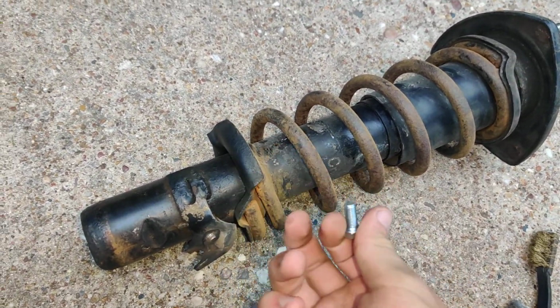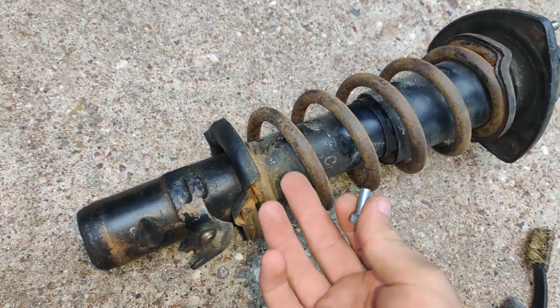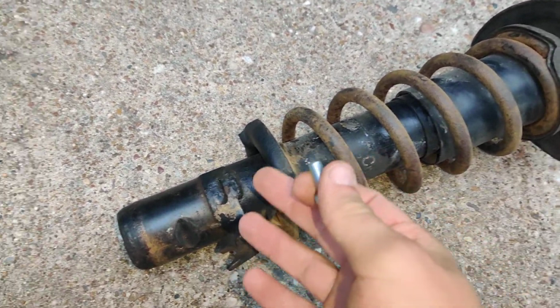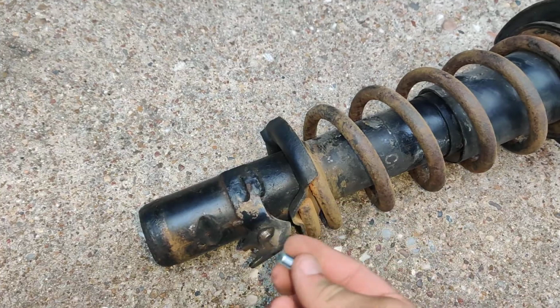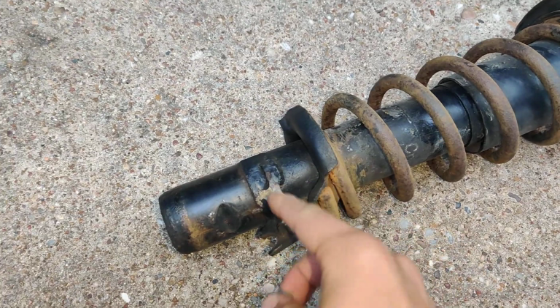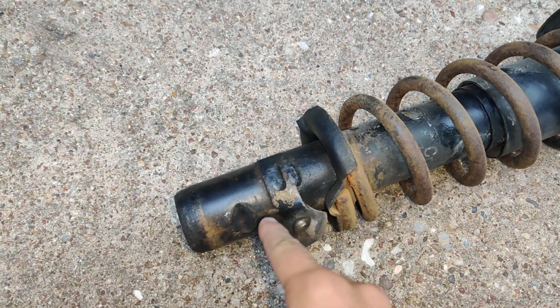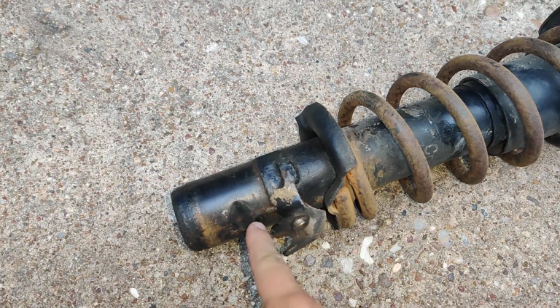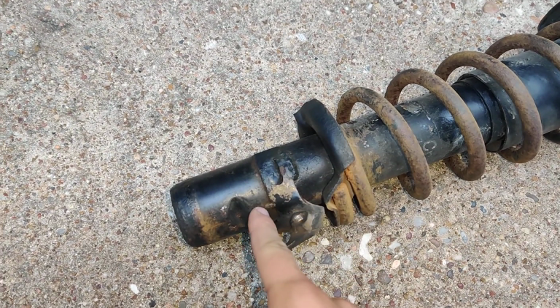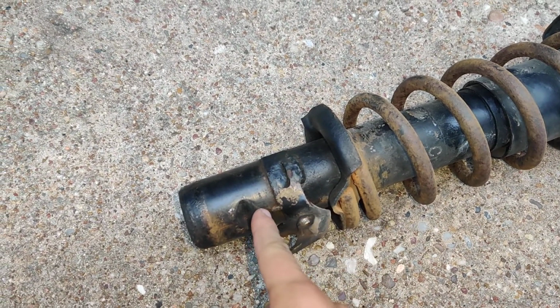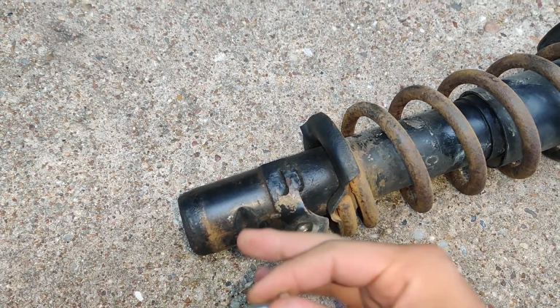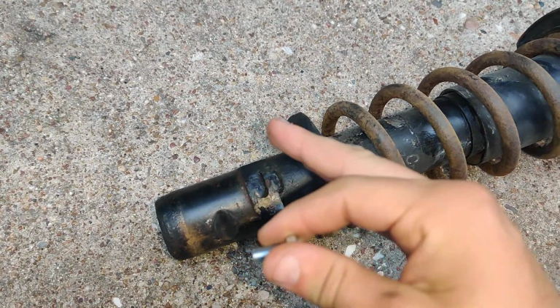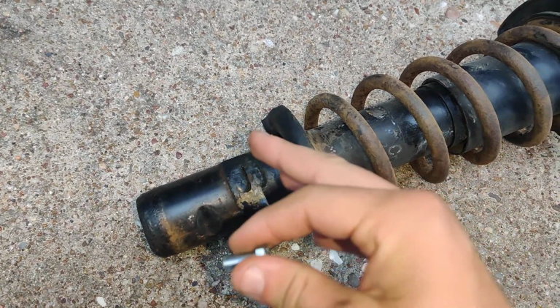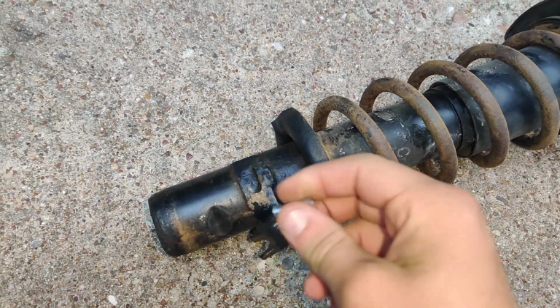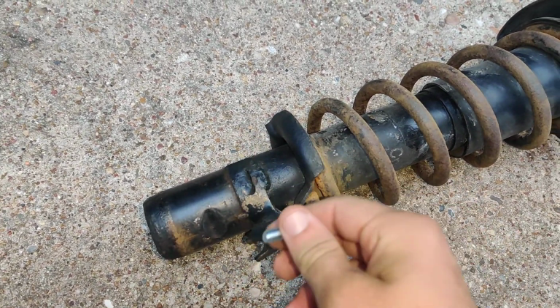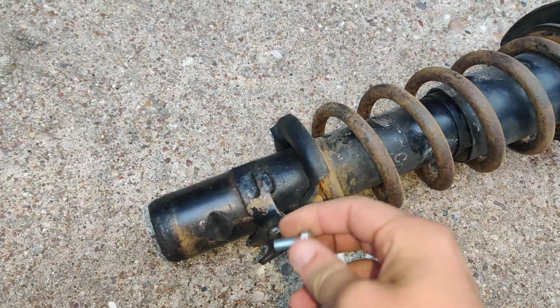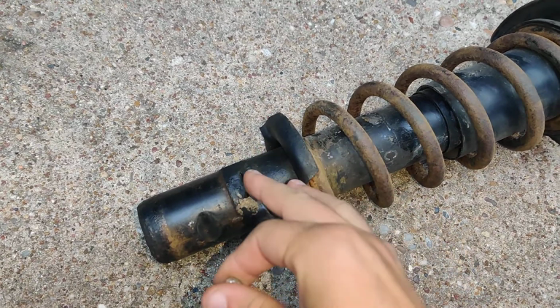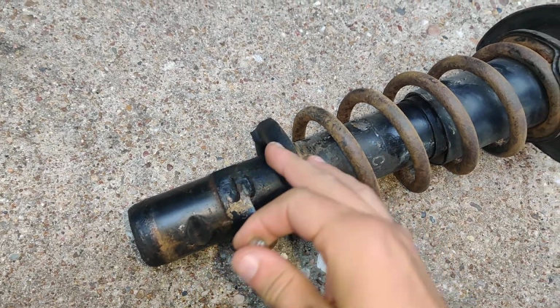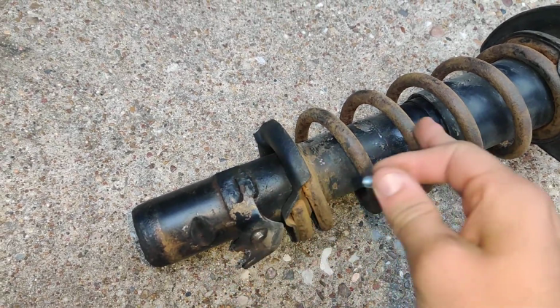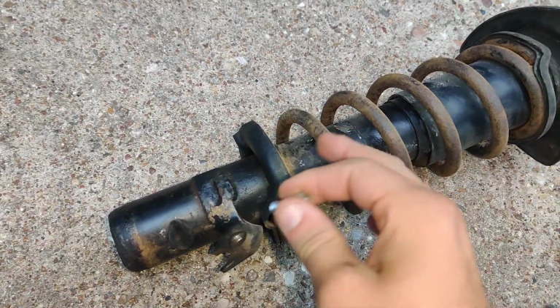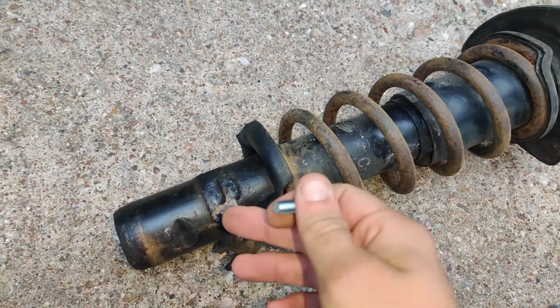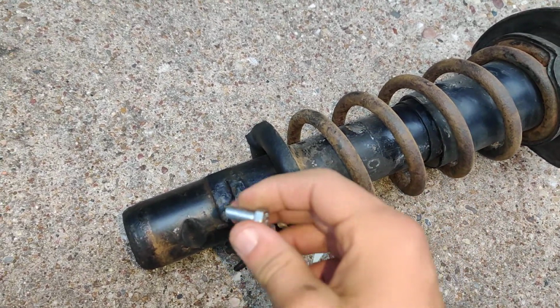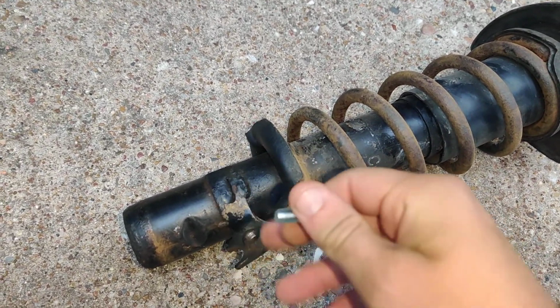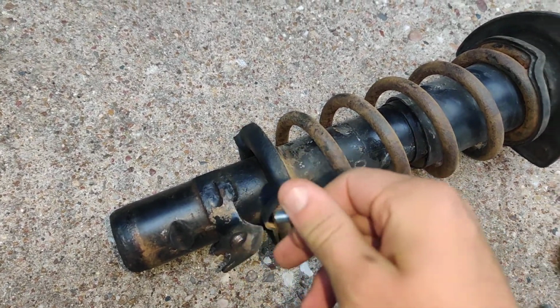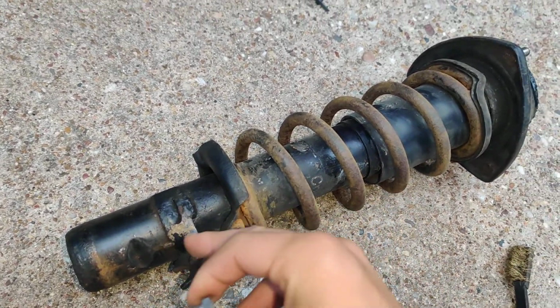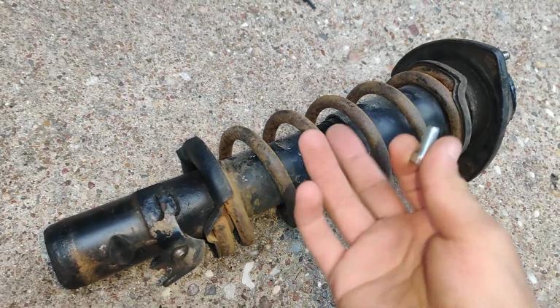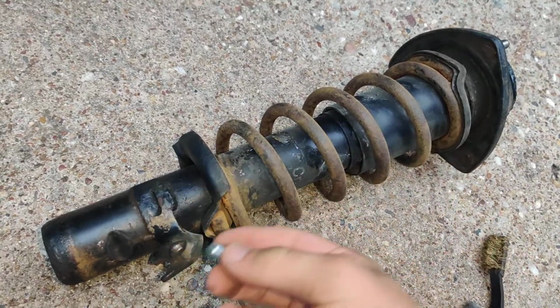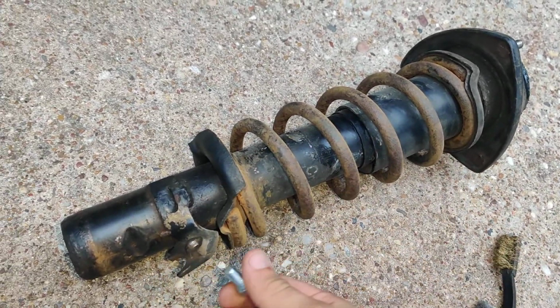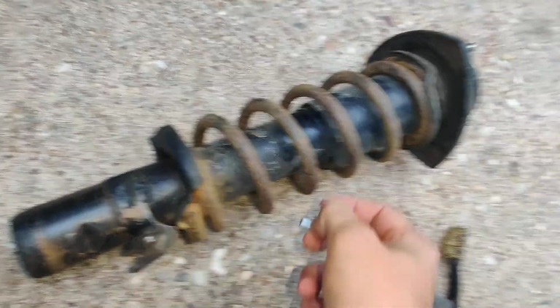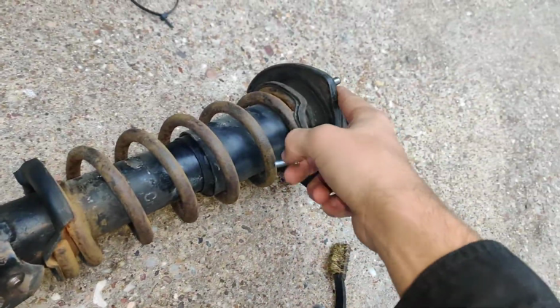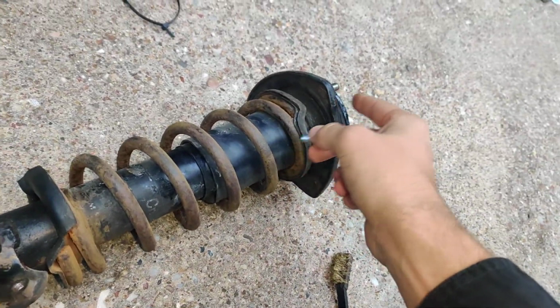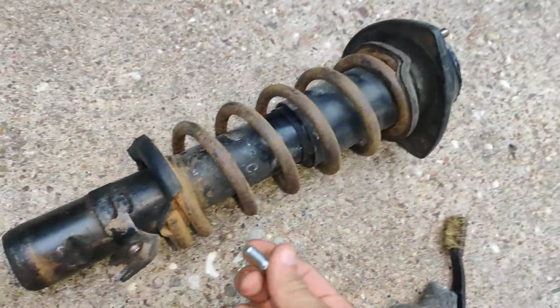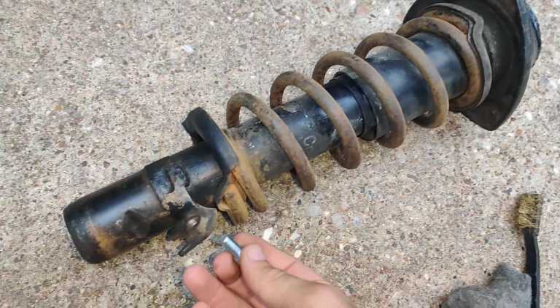So my ride height was not correct. With this, it'll keep my knuckle aligned on the two axes — up and down height, and then the actual rotation, which isn't a huge deal since this top piece rotates on its own.